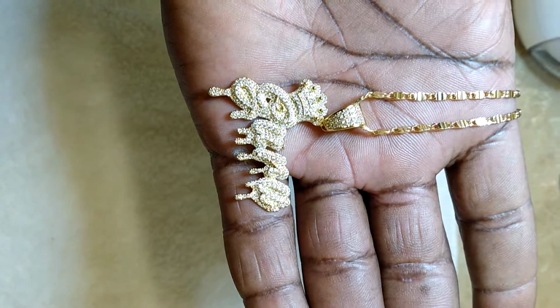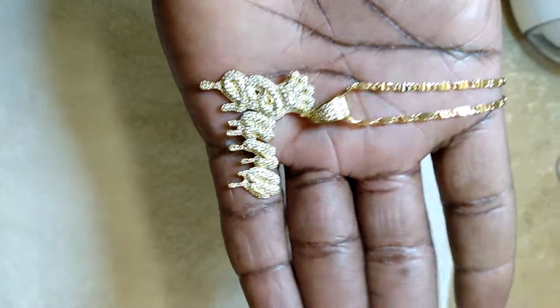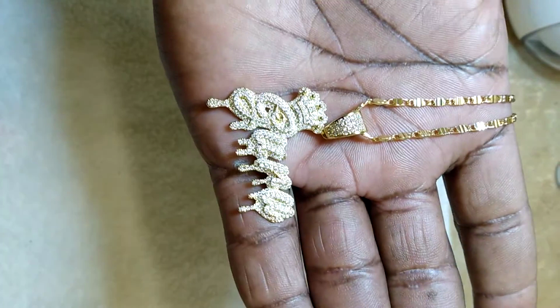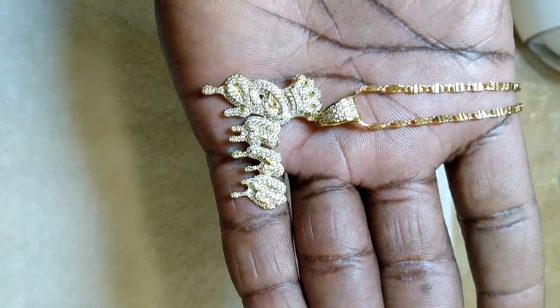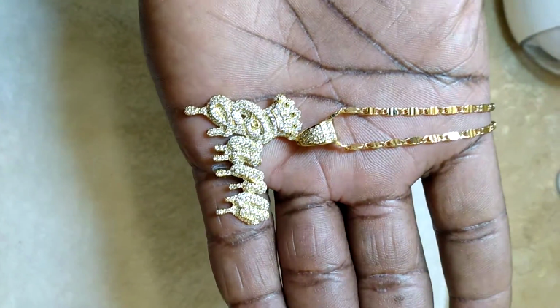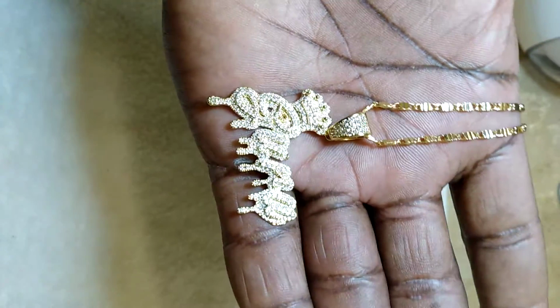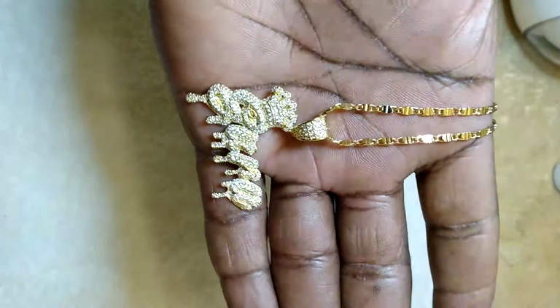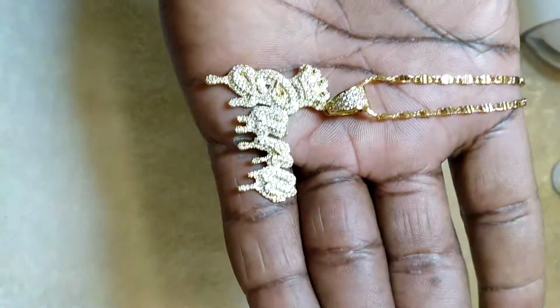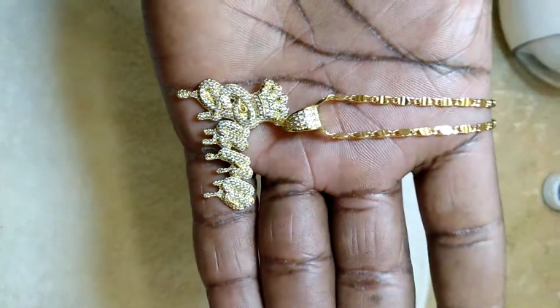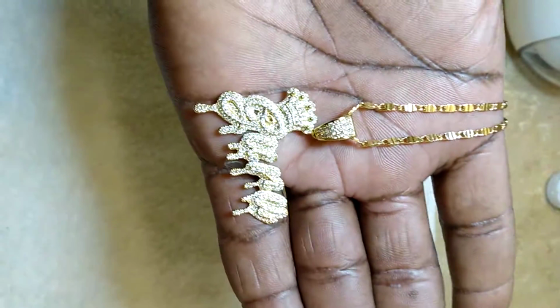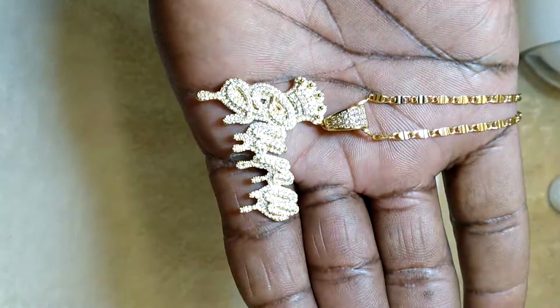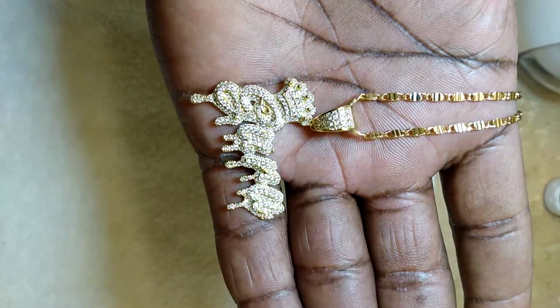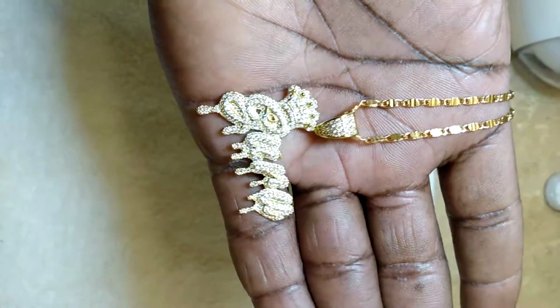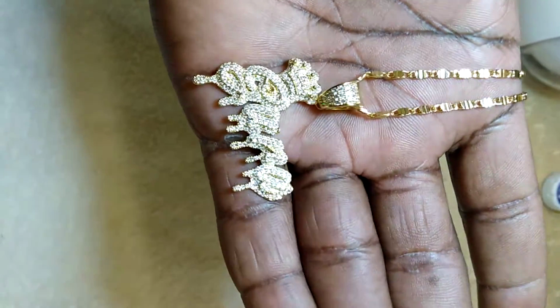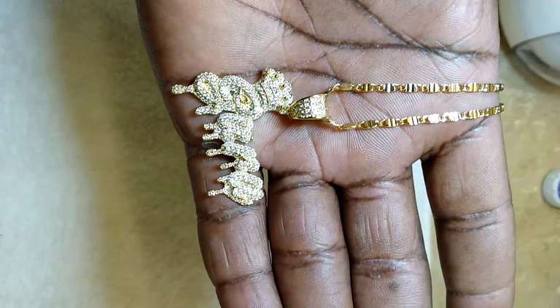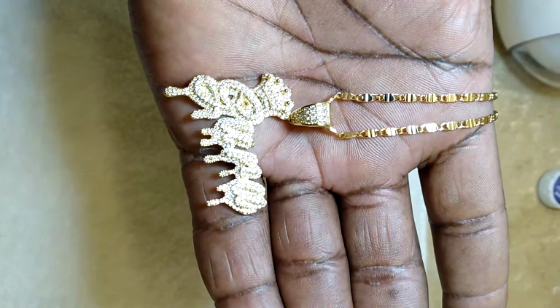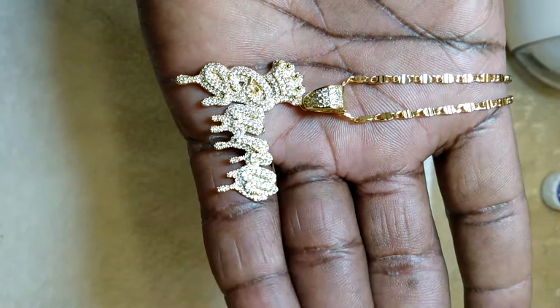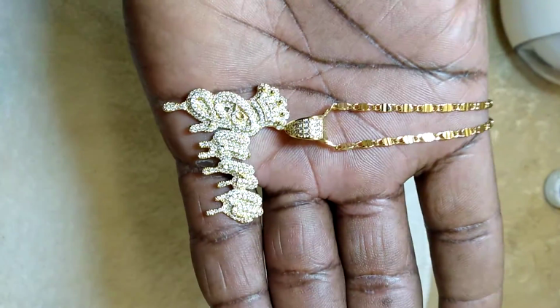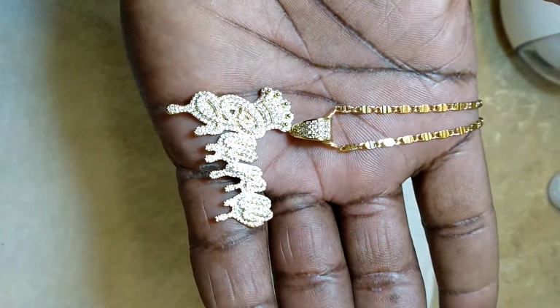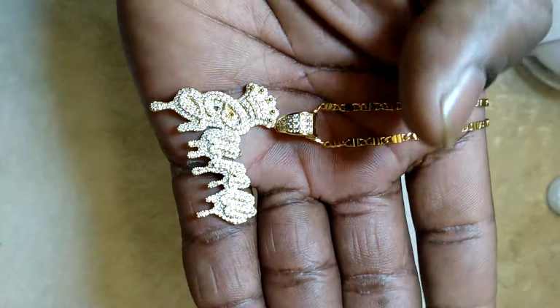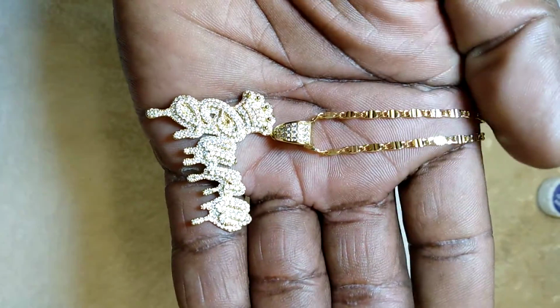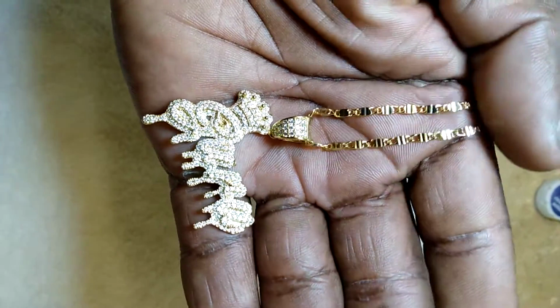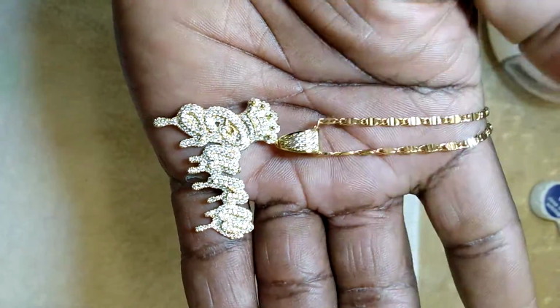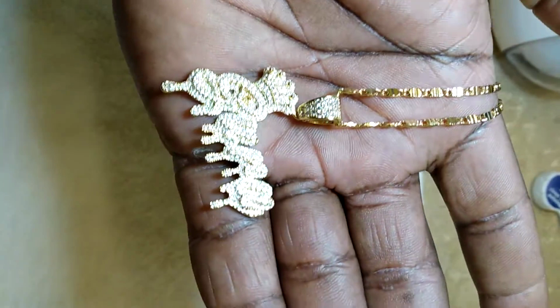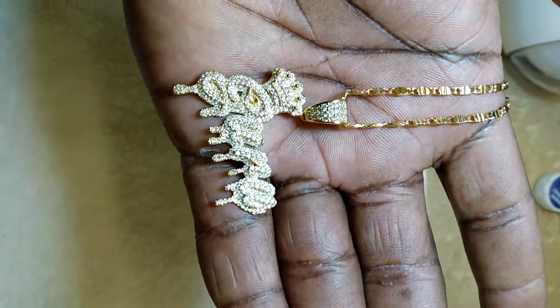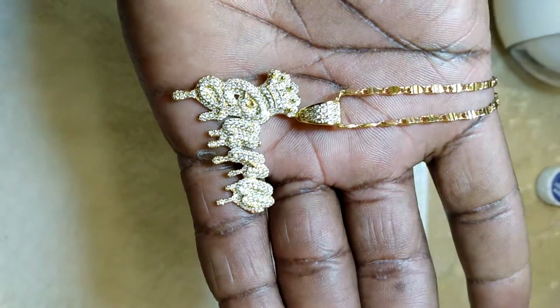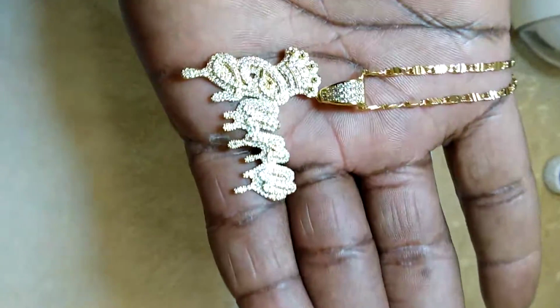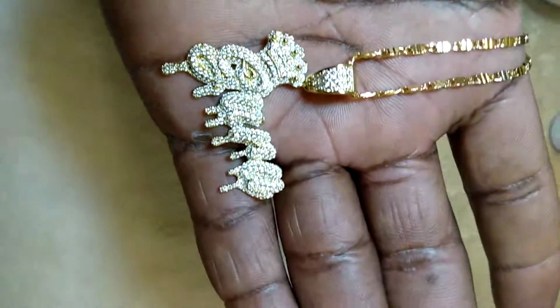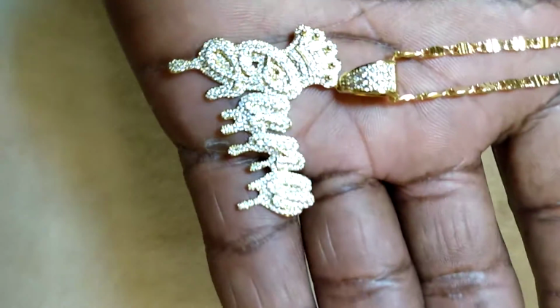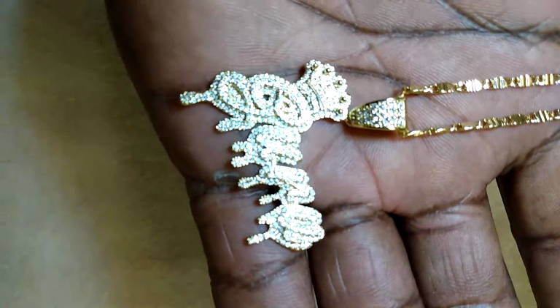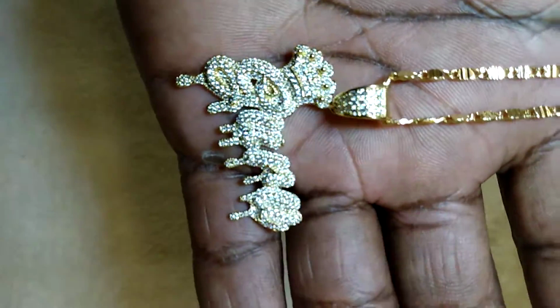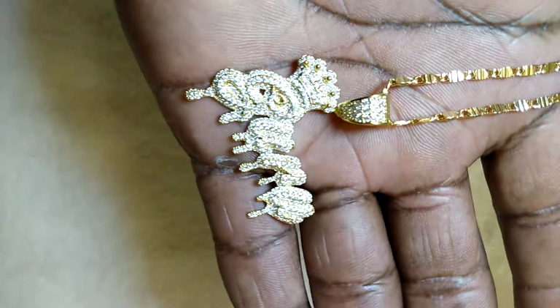Yeah, it's ice, man. I got the Crown Goodwill pendant, iced out in yellow tone, 14 karat stamped on it, yellow tone again, high quality jewelry, lab made diamonds in it.